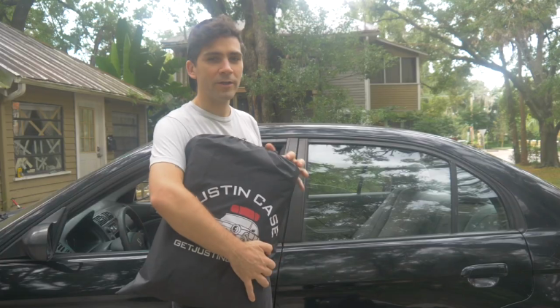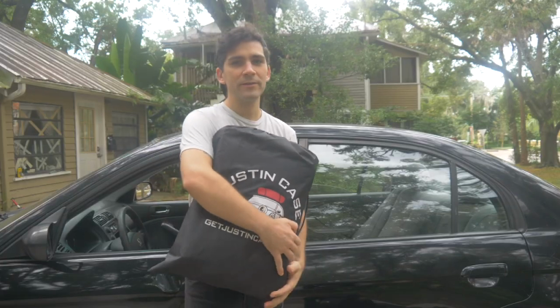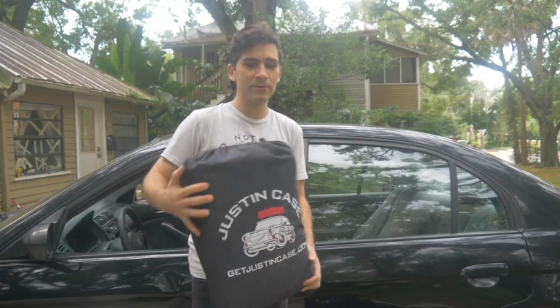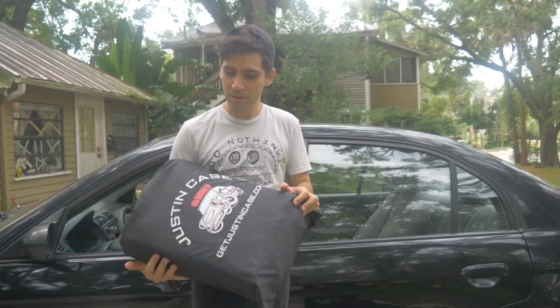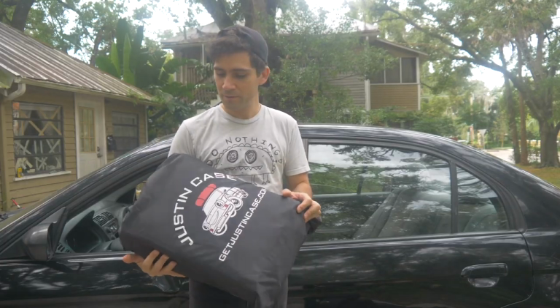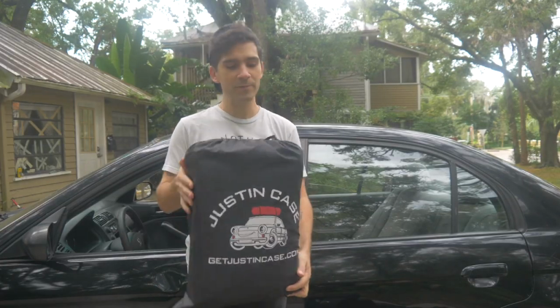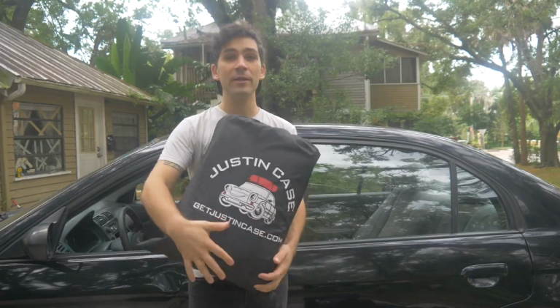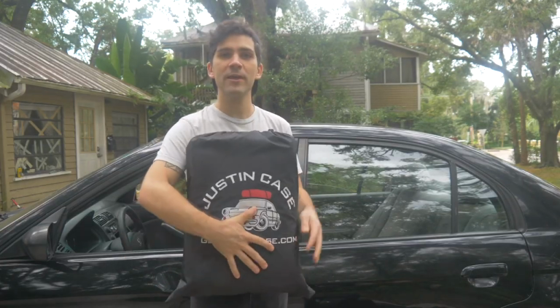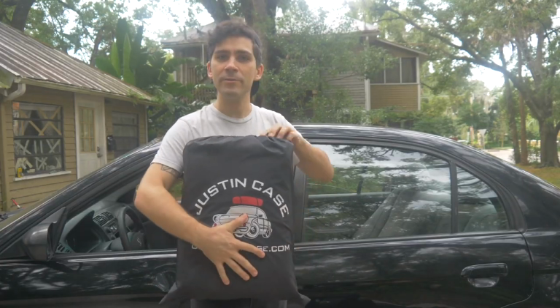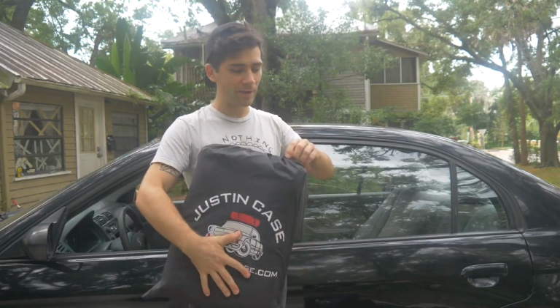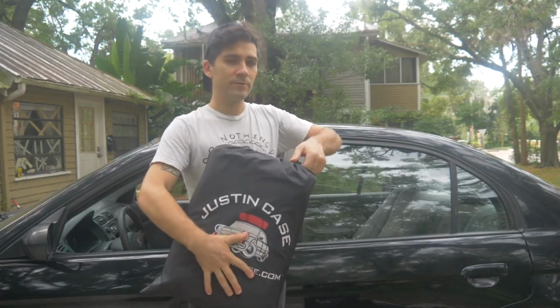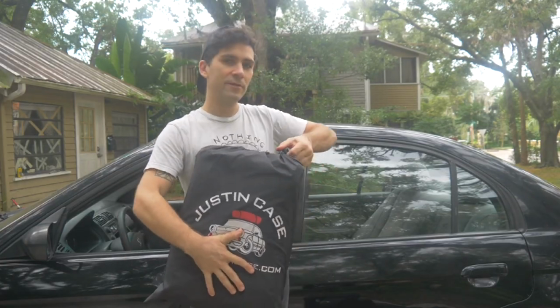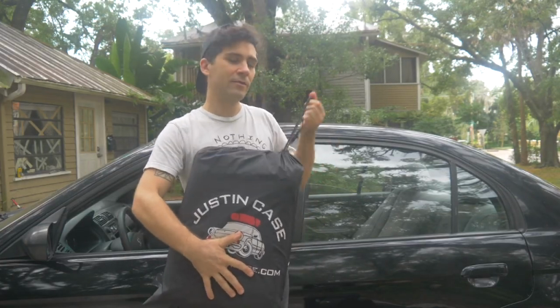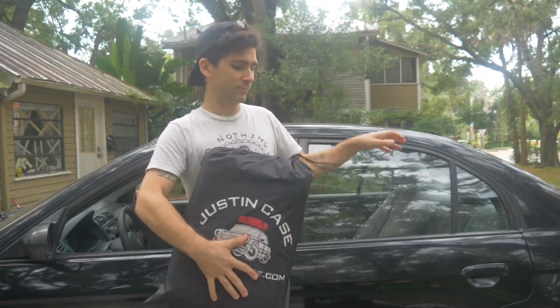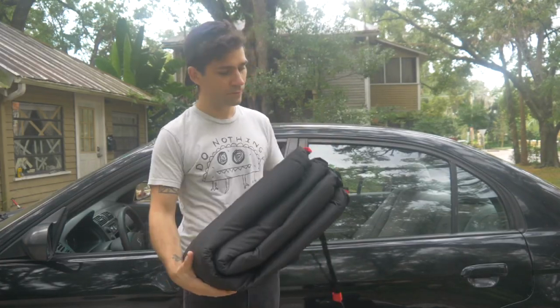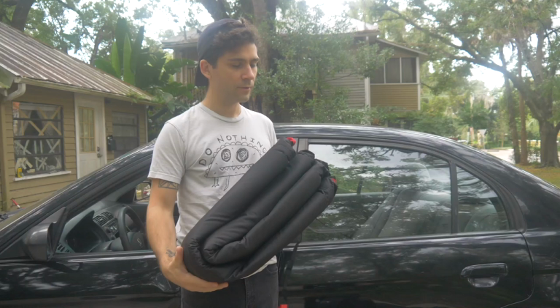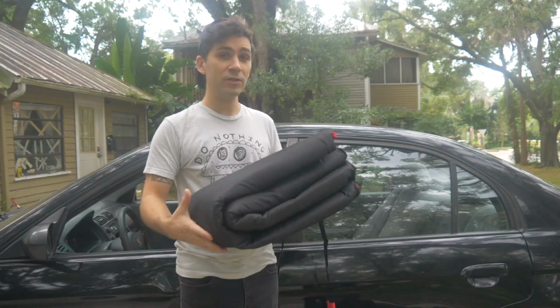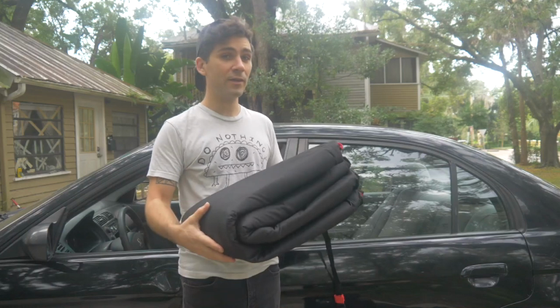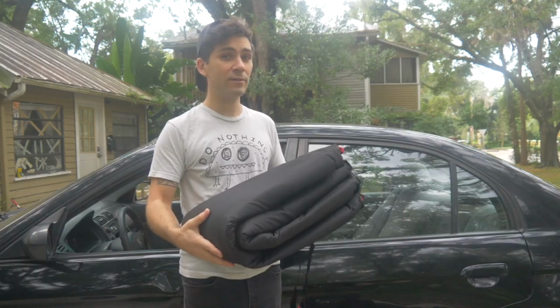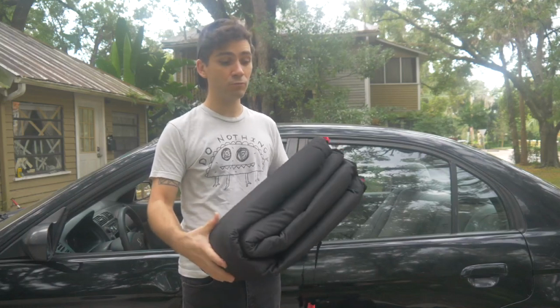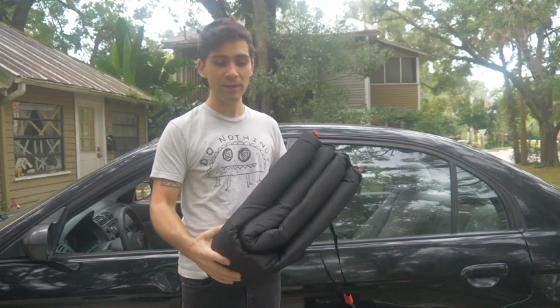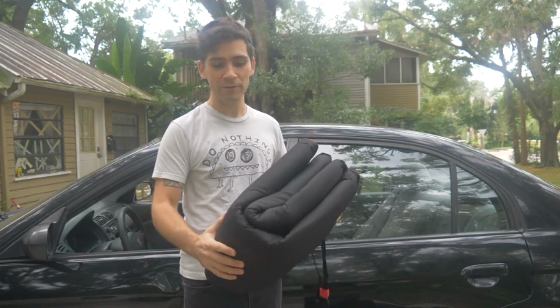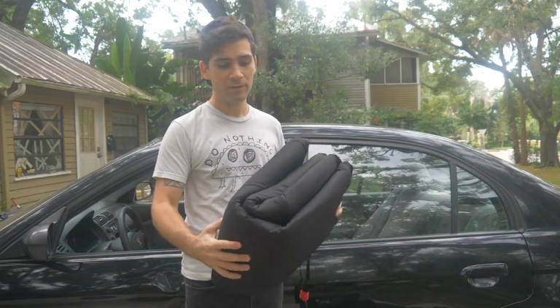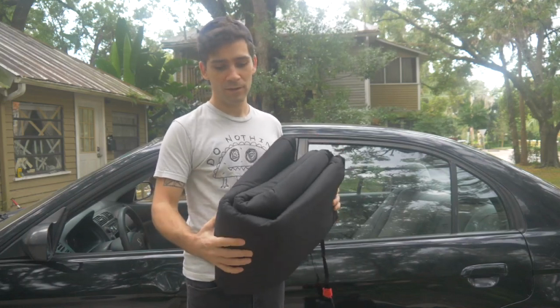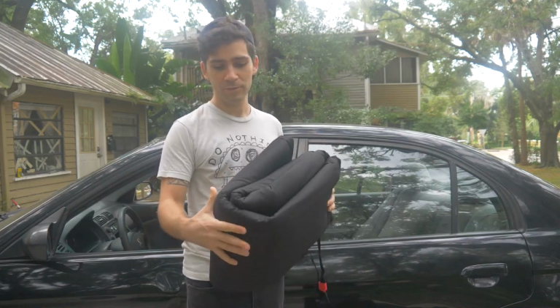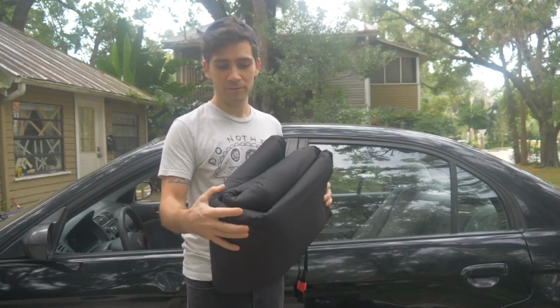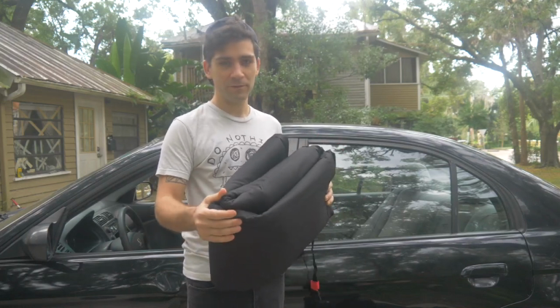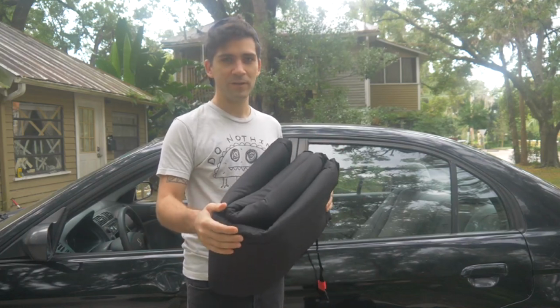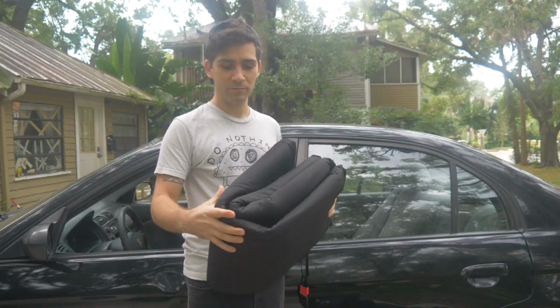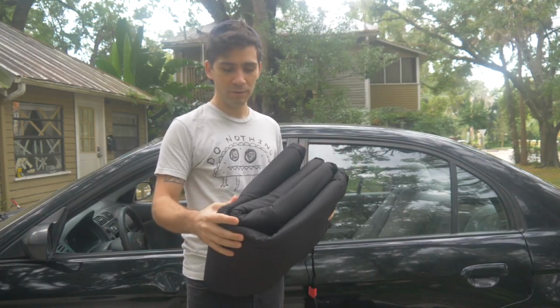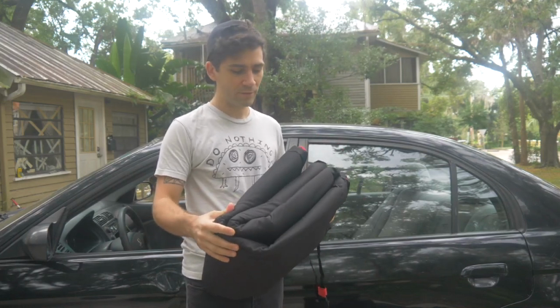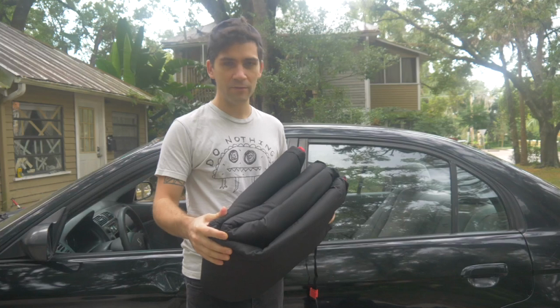This thing comes zipped up in a nice heavy-duty bag, so I'm going to take that off. The Justin Case itself is really heavy-duty — you can just feel it by touching it. It's really heavy-duty canvas.